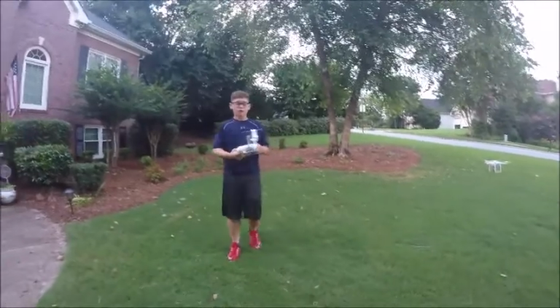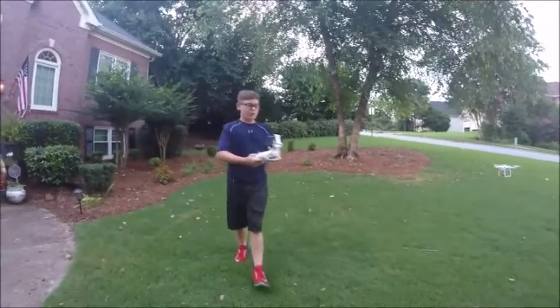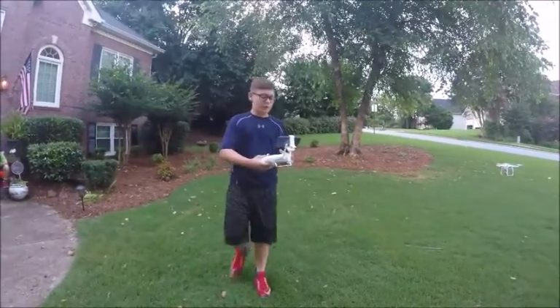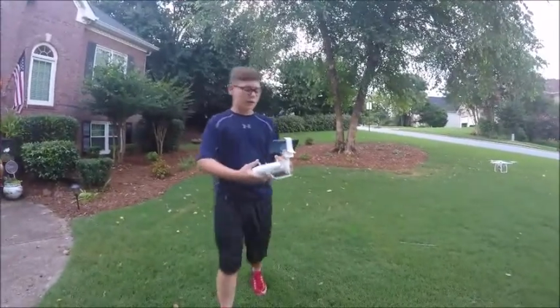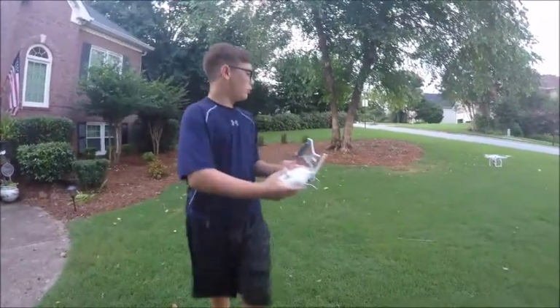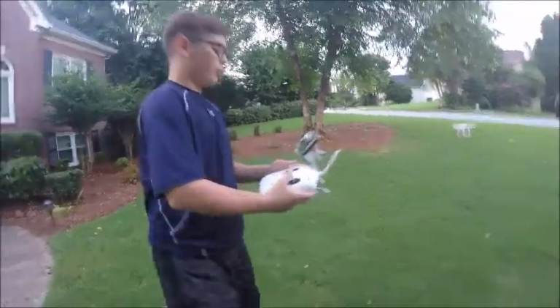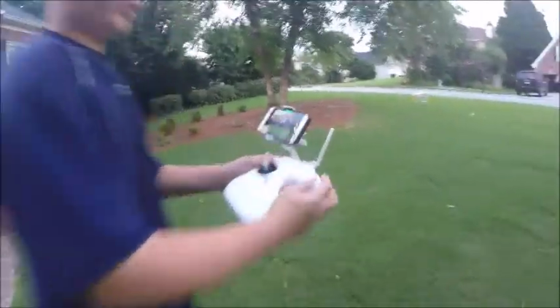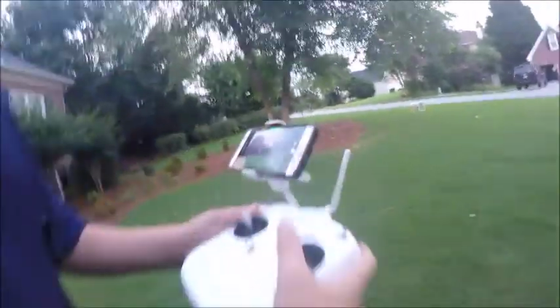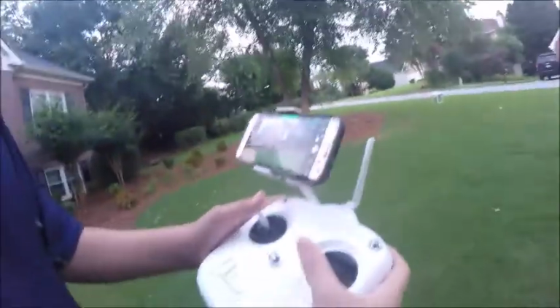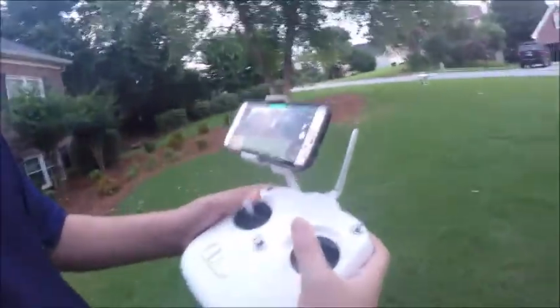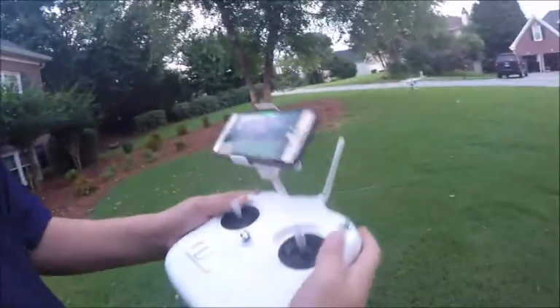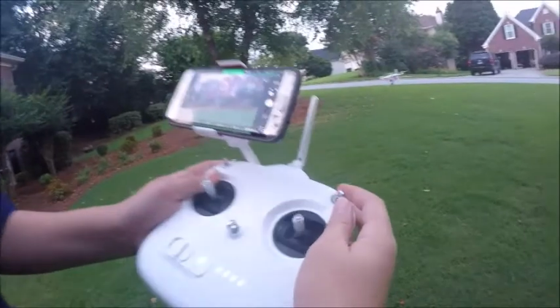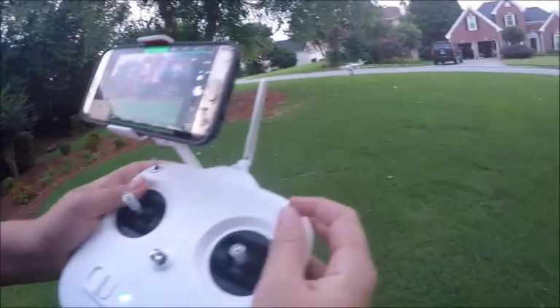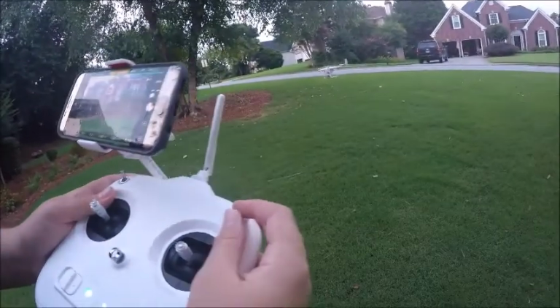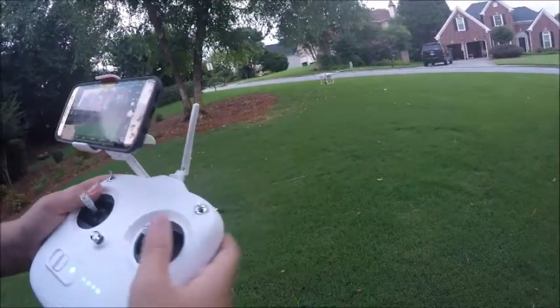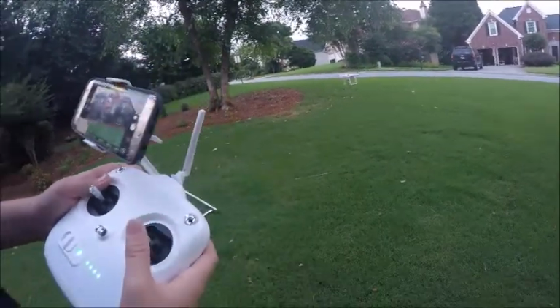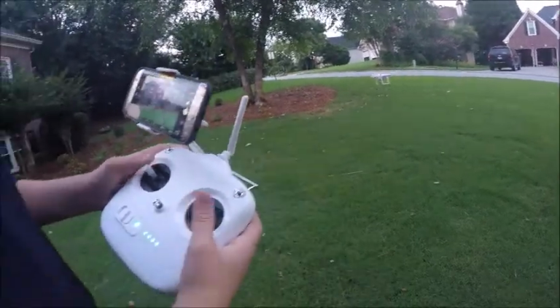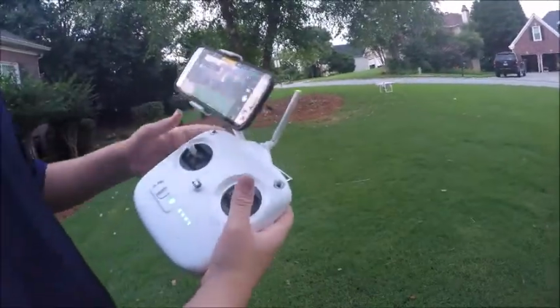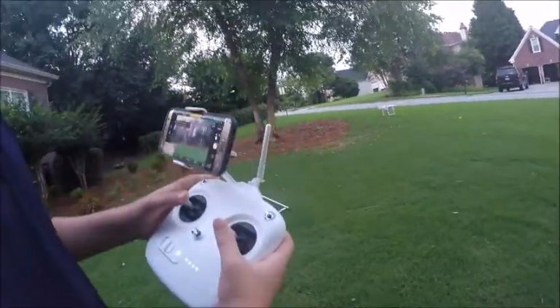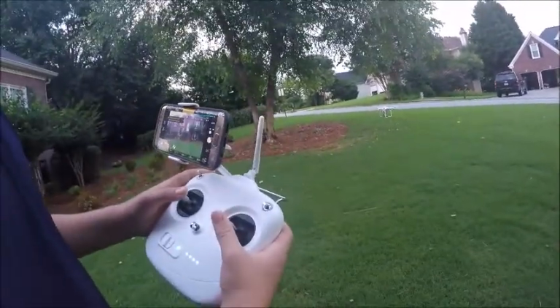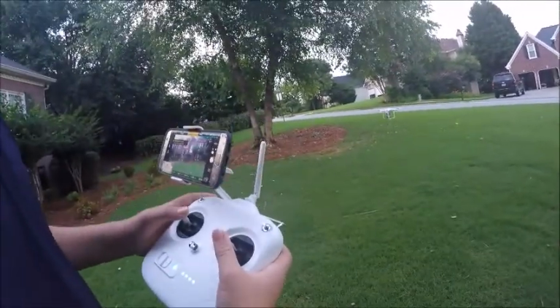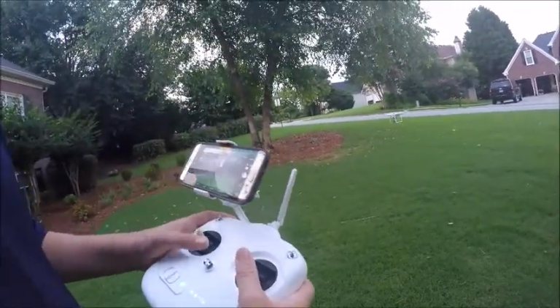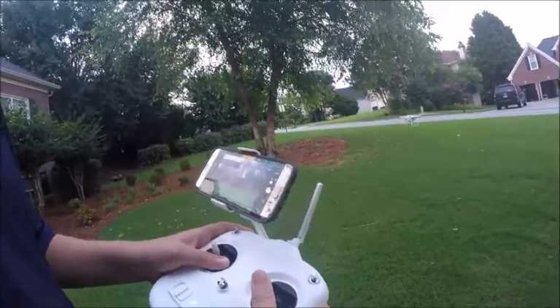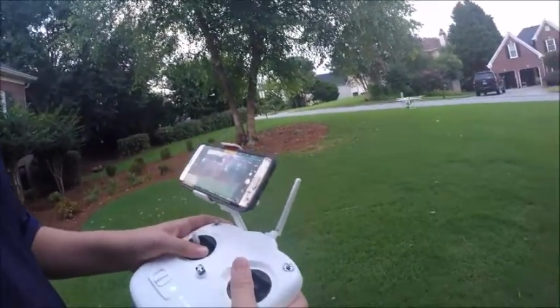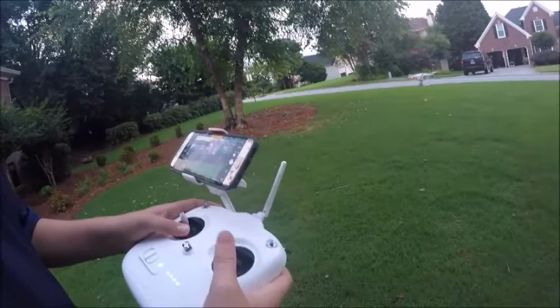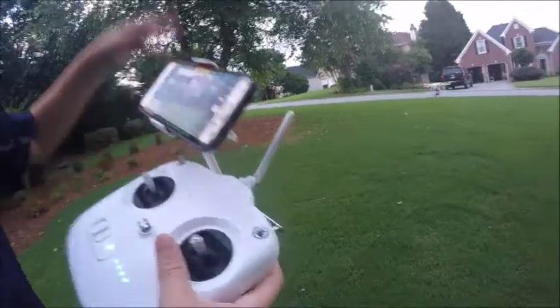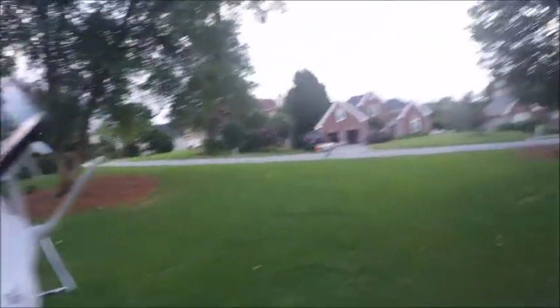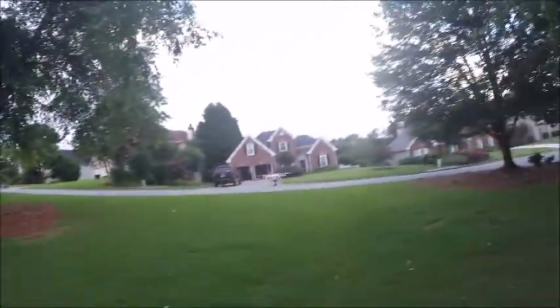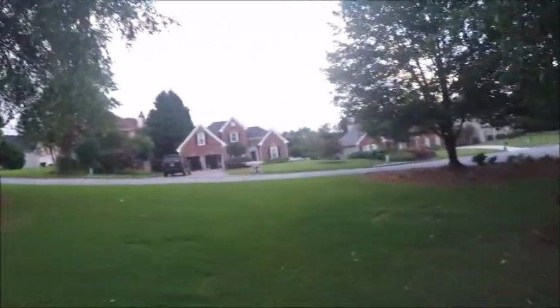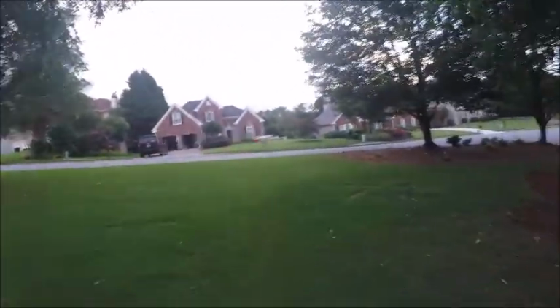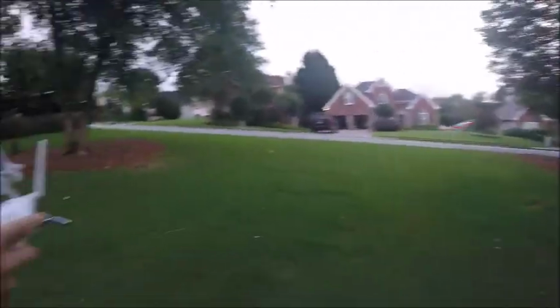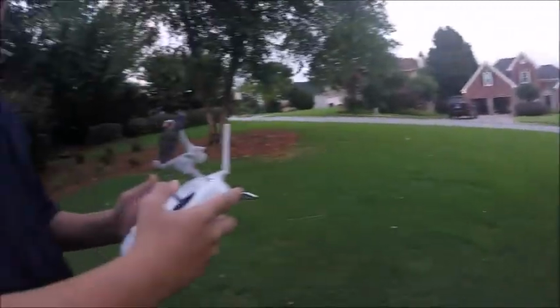So what we're going to do now is we're going to switch it to ATTI mode, which means no satellites. ATTI mode basically does this — it has no satellites or anything, so it'll do that.